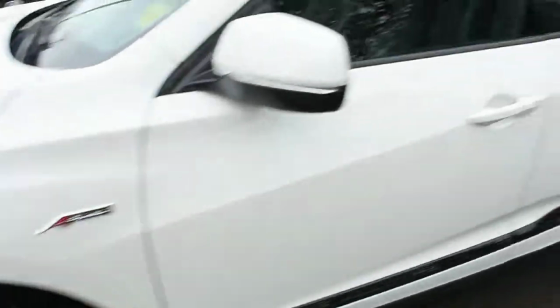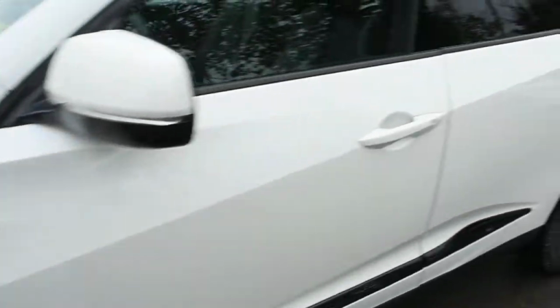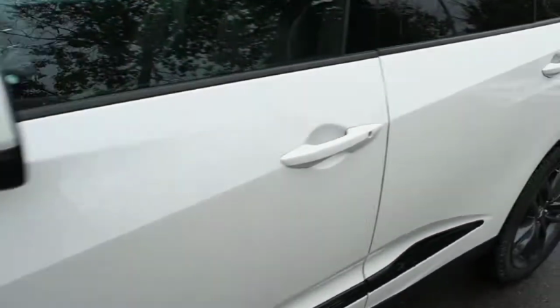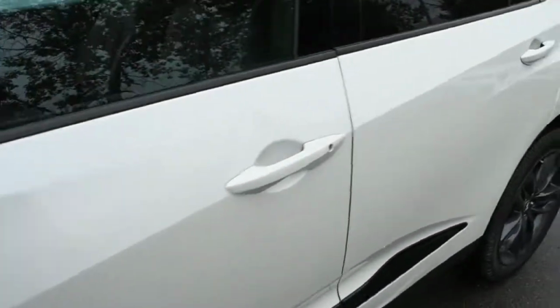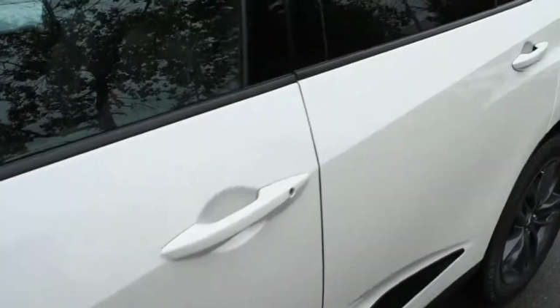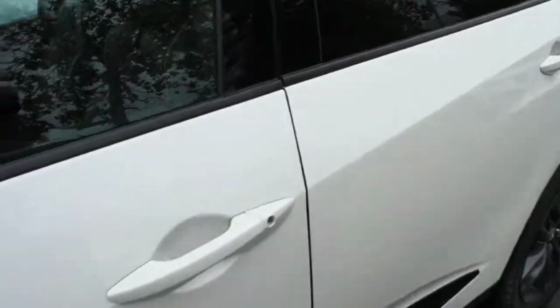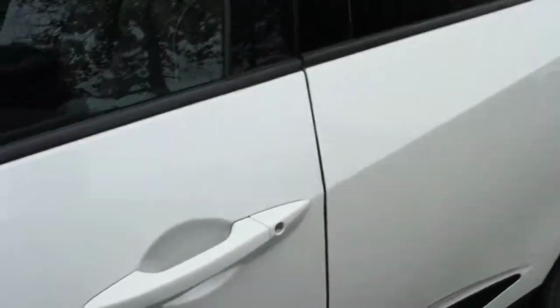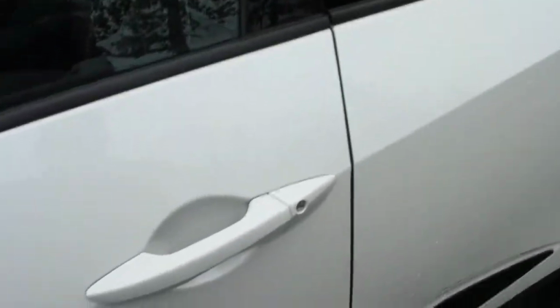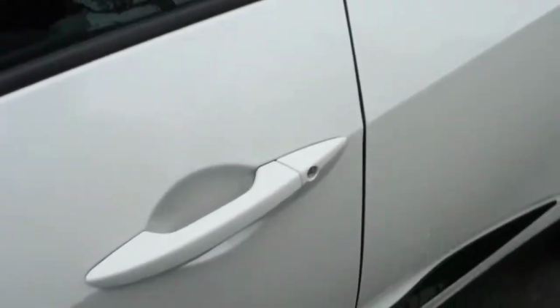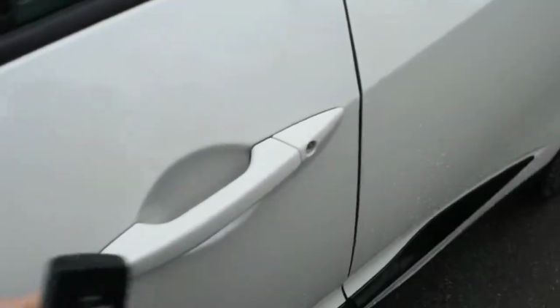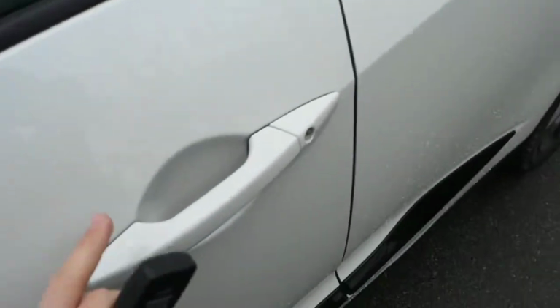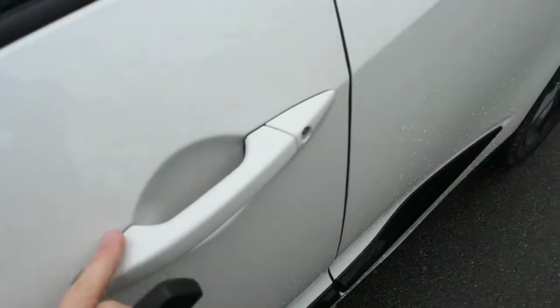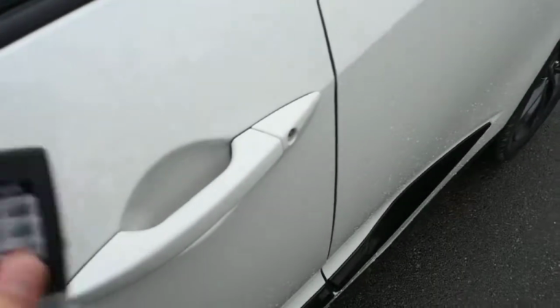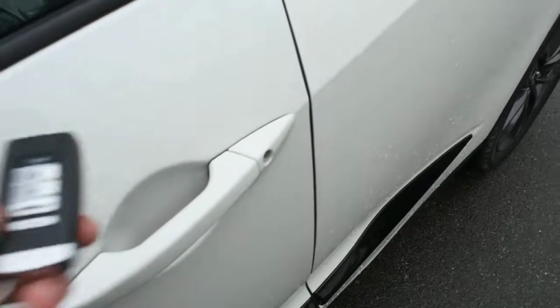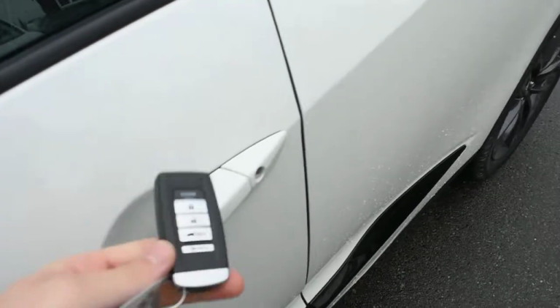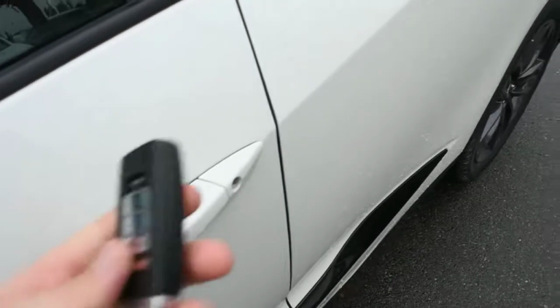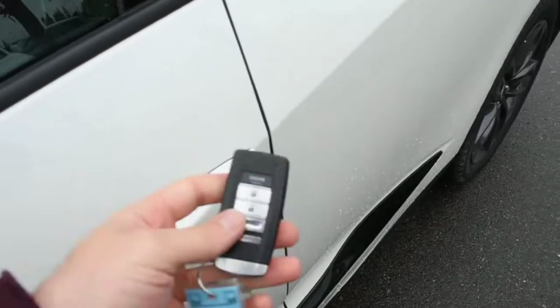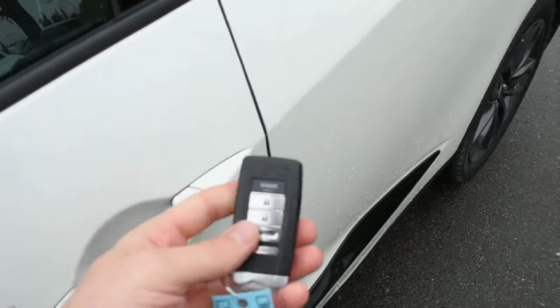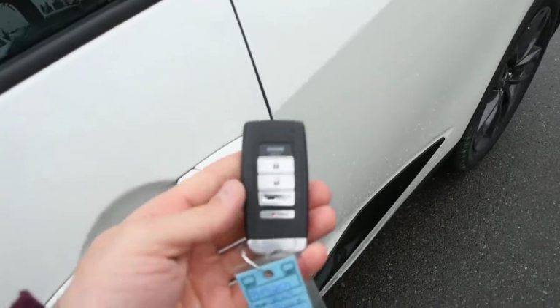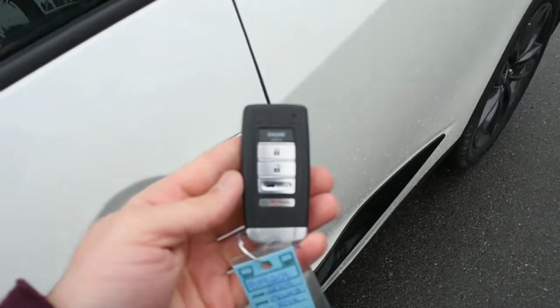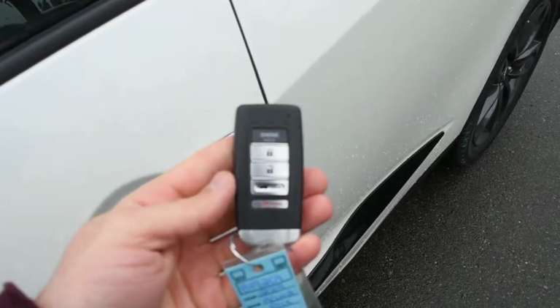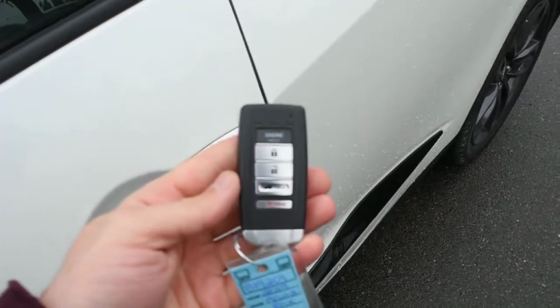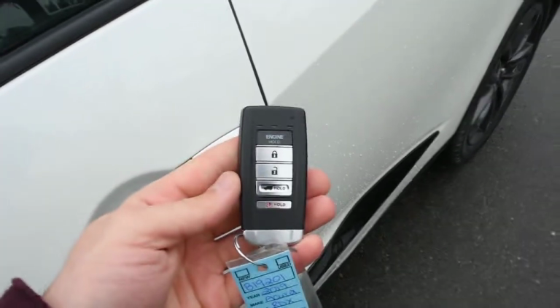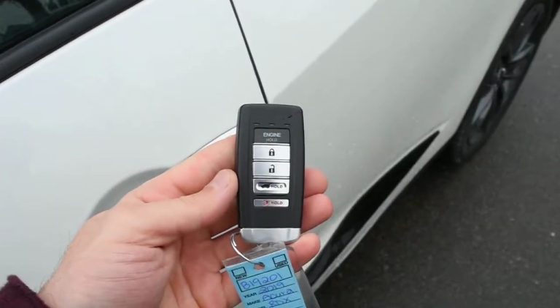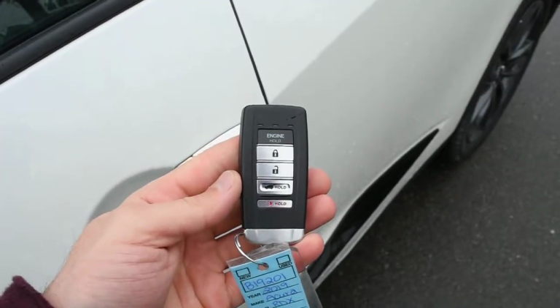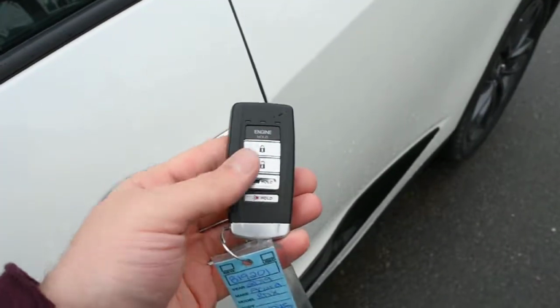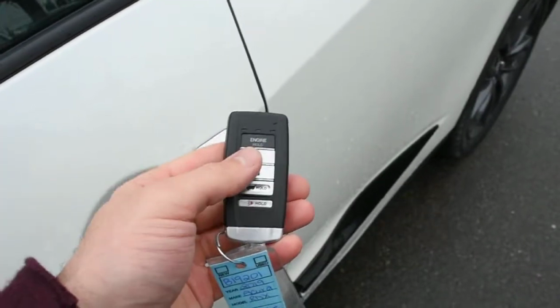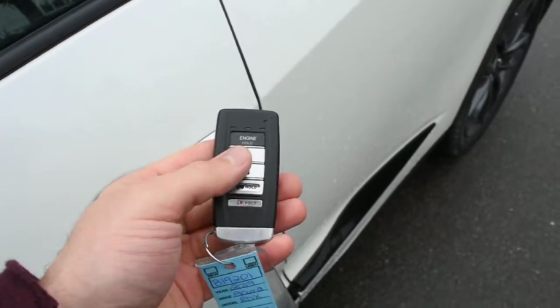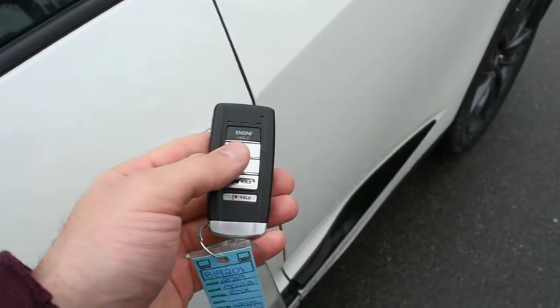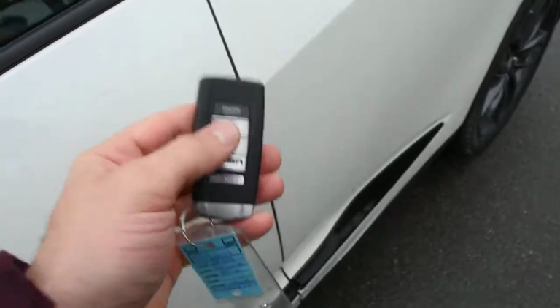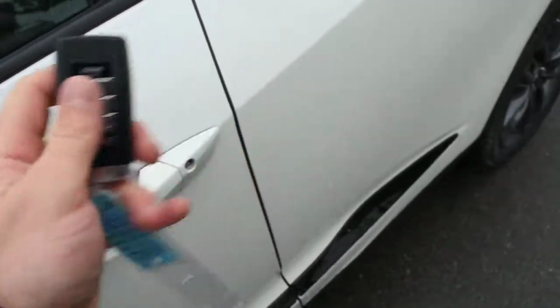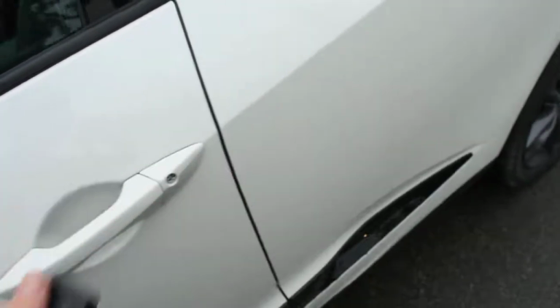Making our way towards the cabin, this will feature your keyless entry system with your Acura smart key. Now within the smart key, it holds a remote starter system.